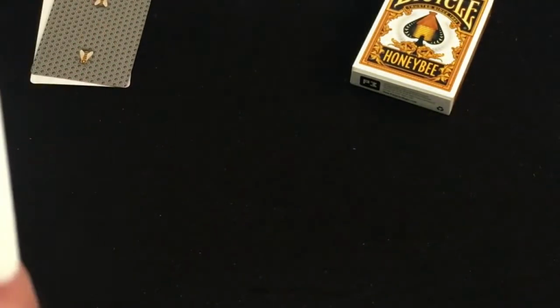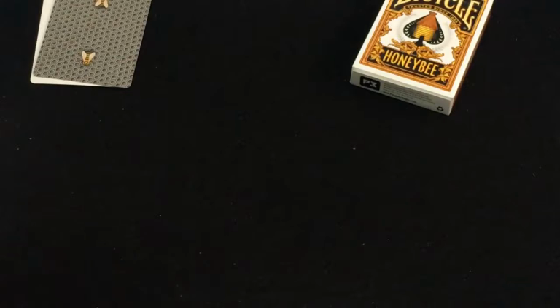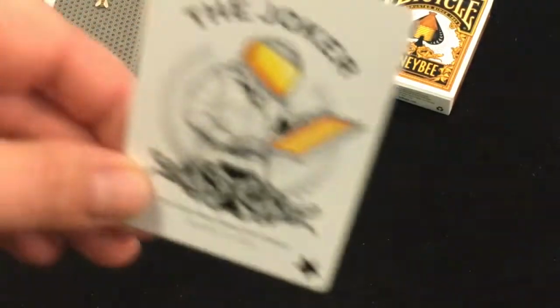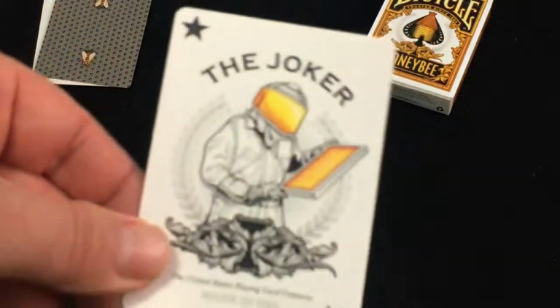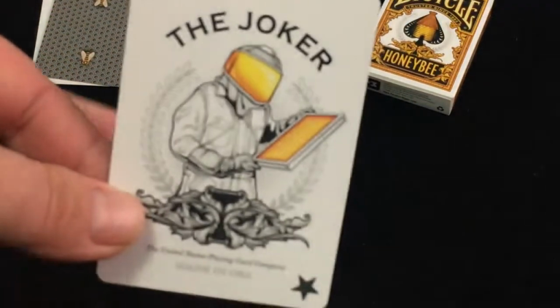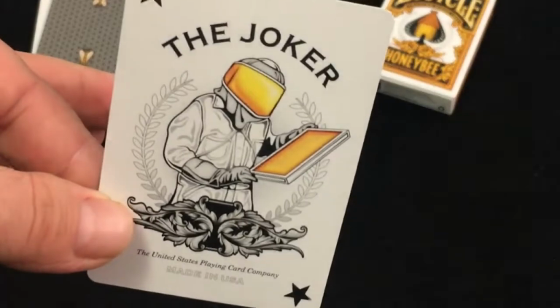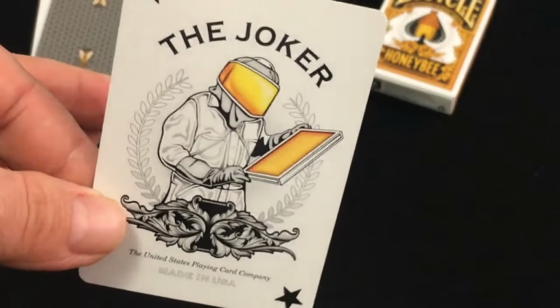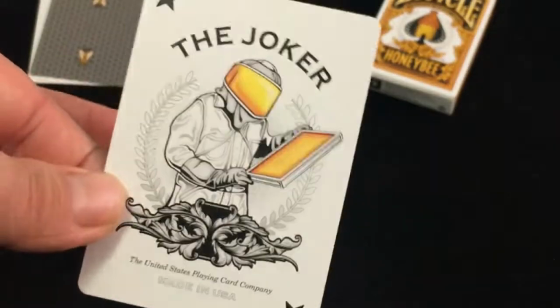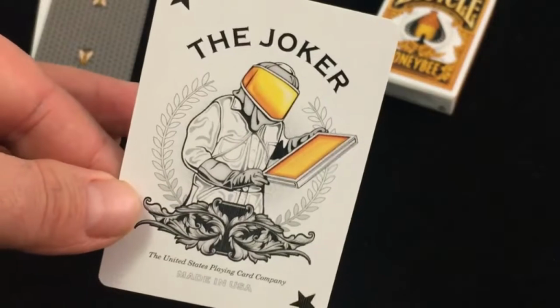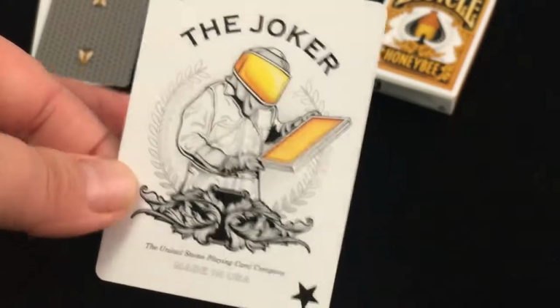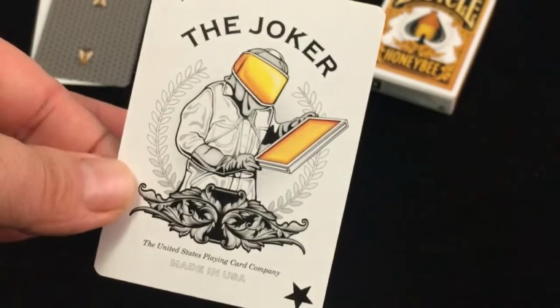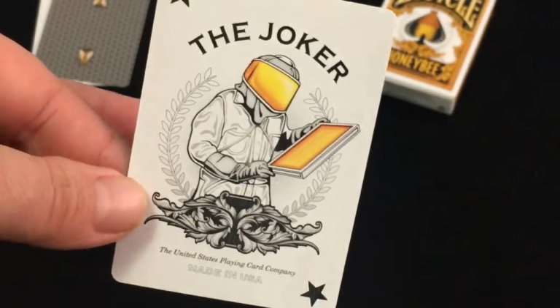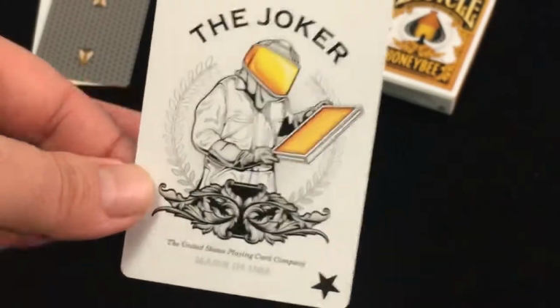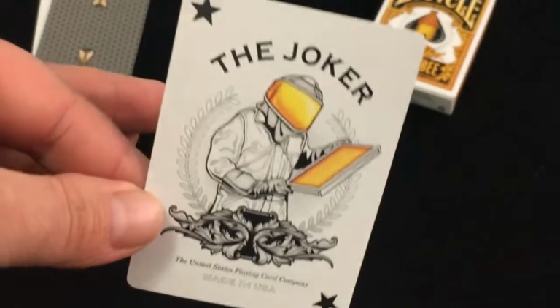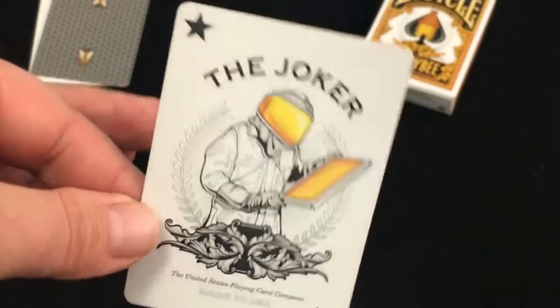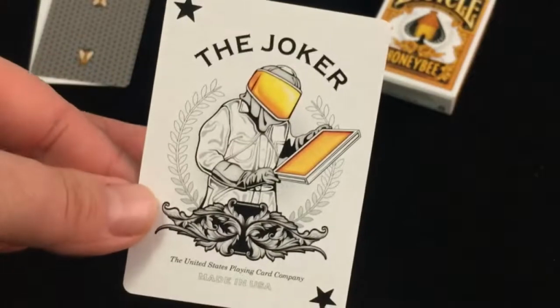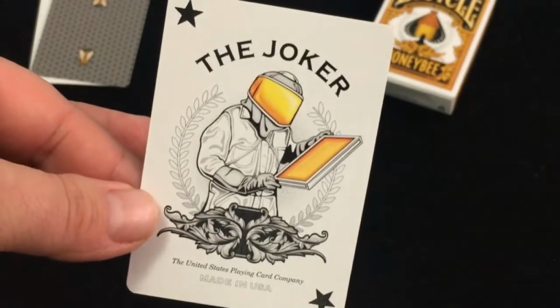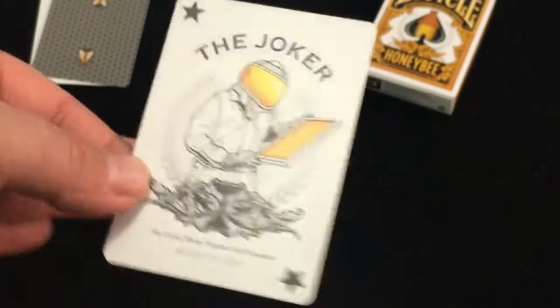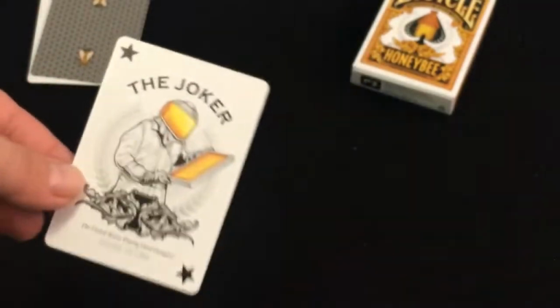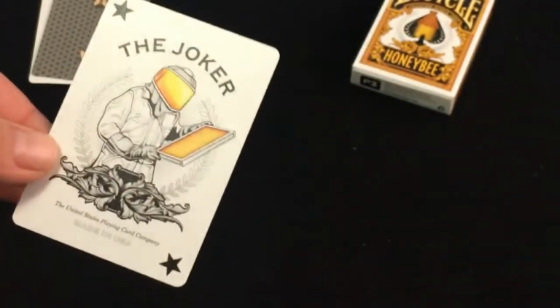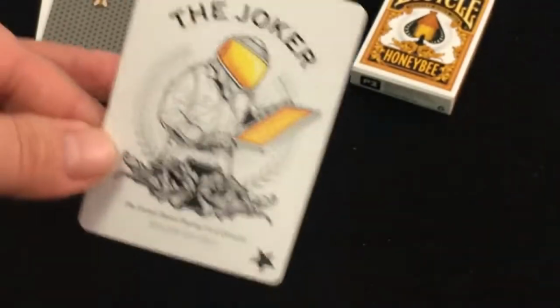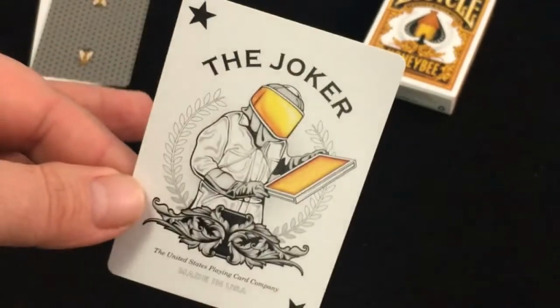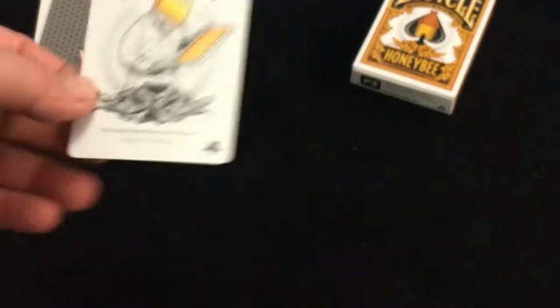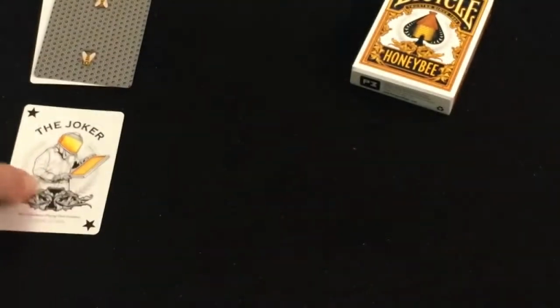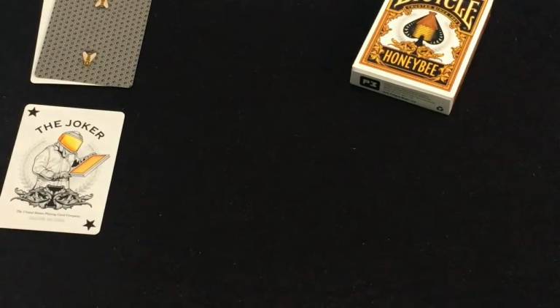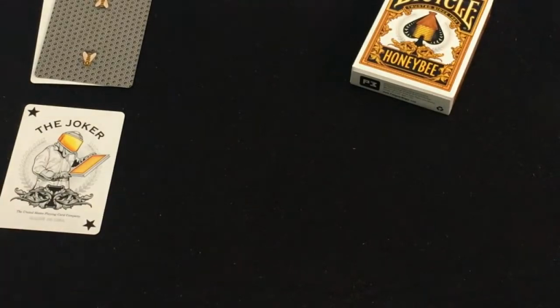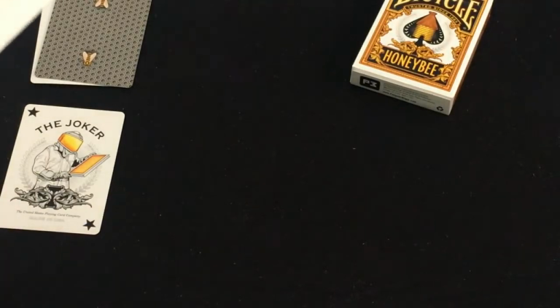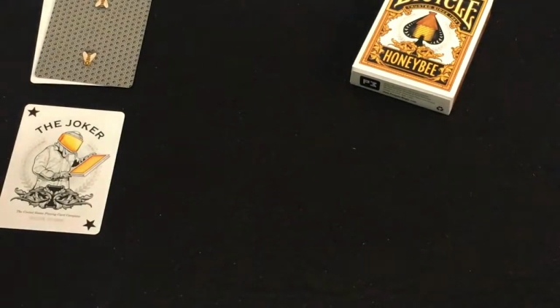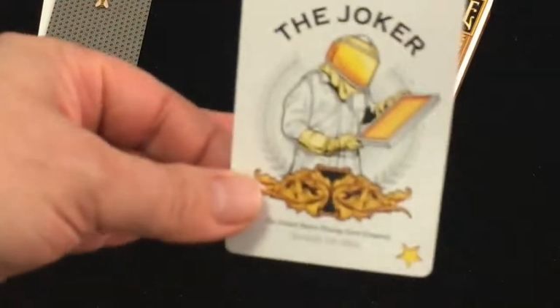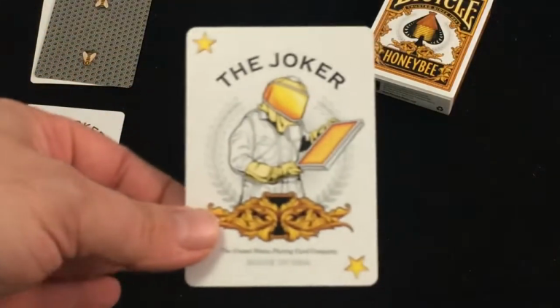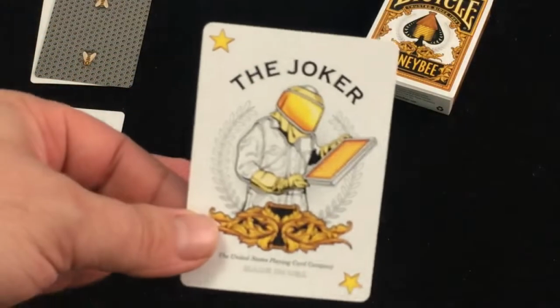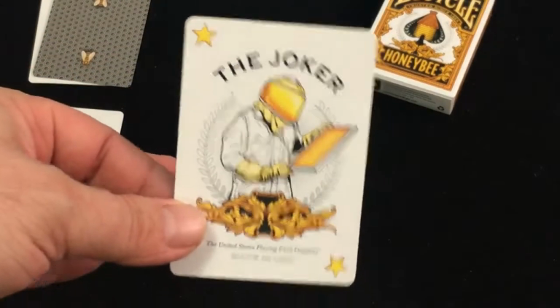The Jokers feature a guy in a suit taking out his honeycomb, getting some honey. It's fairly straightforward. One Joker is made in black and white, and the other is the same except with yellow colors.